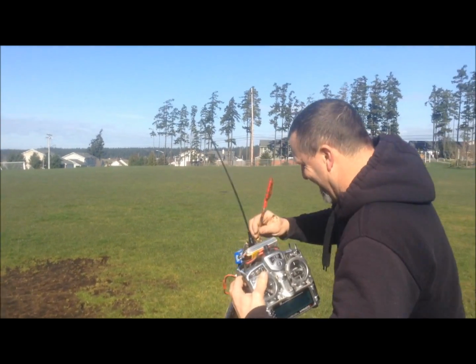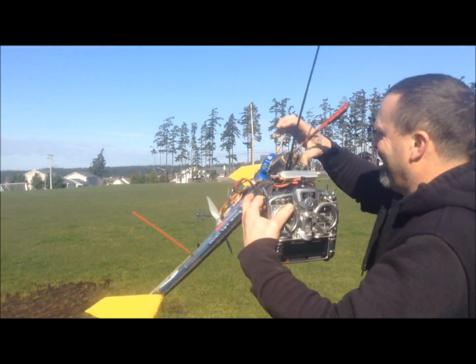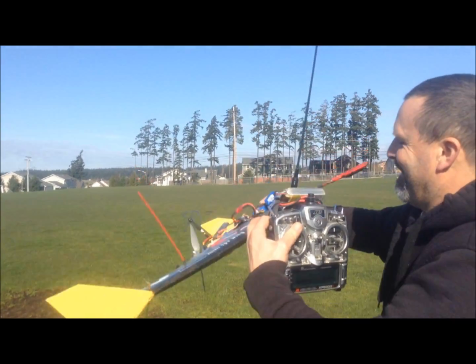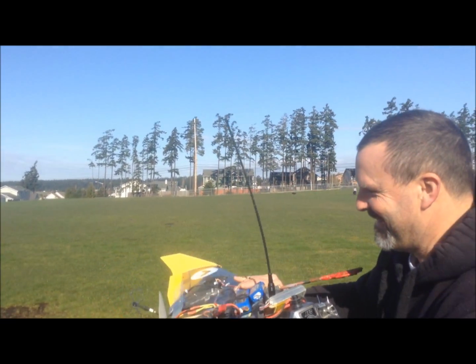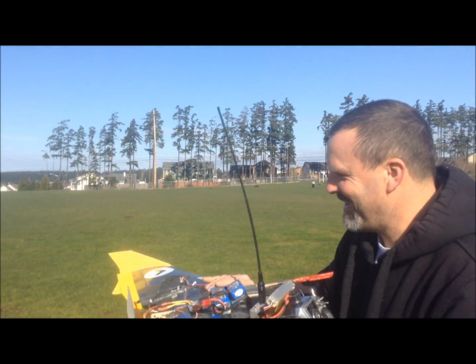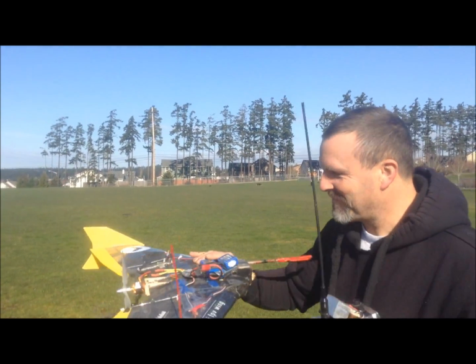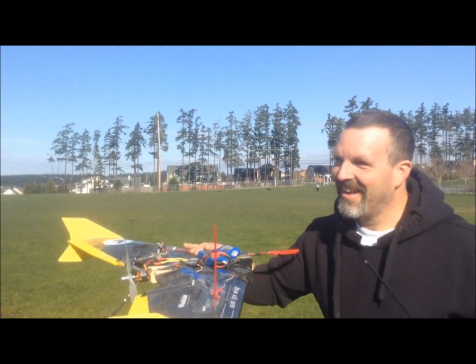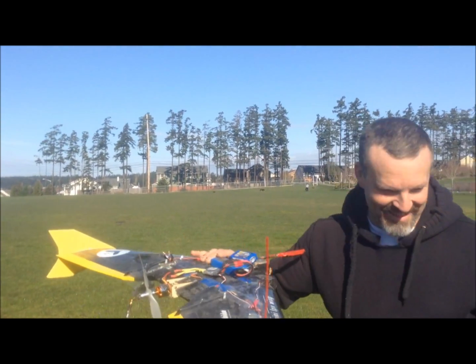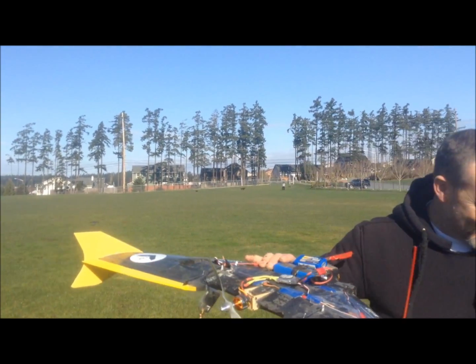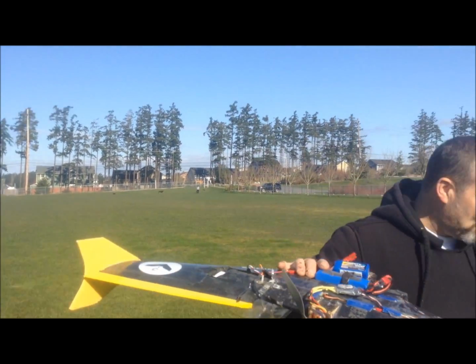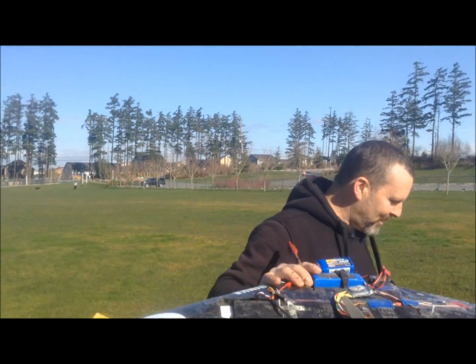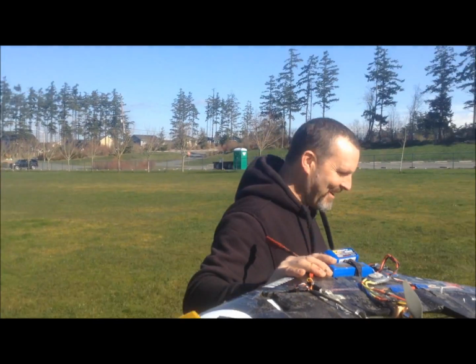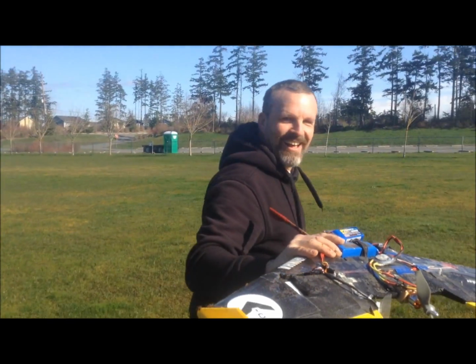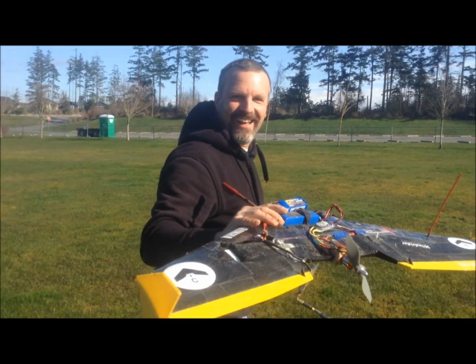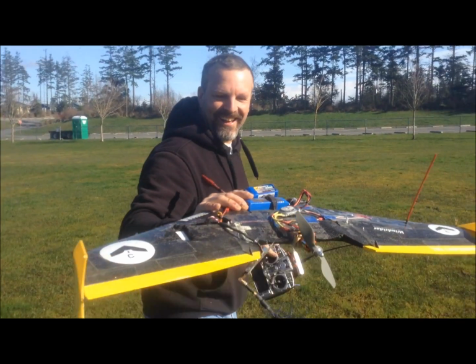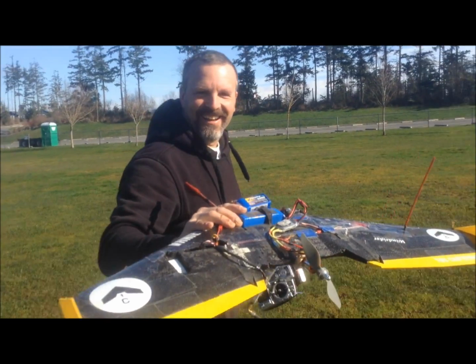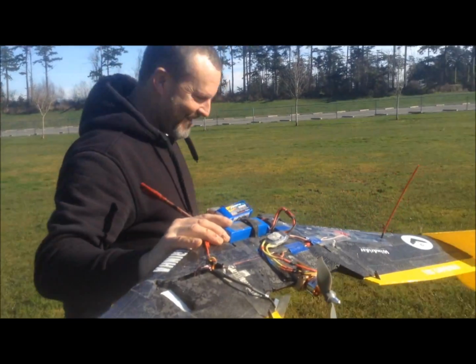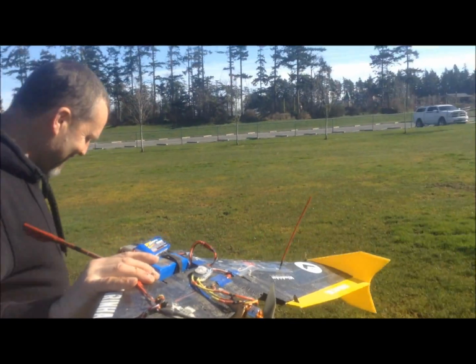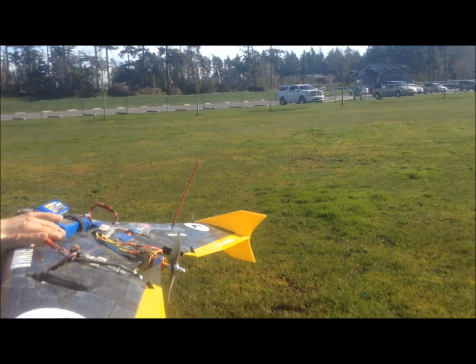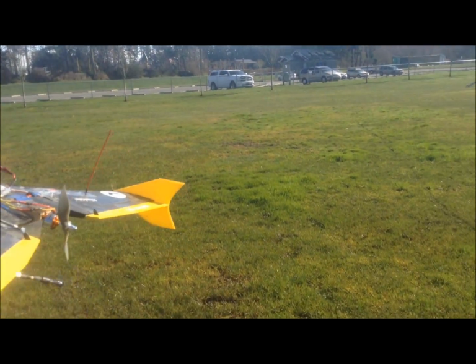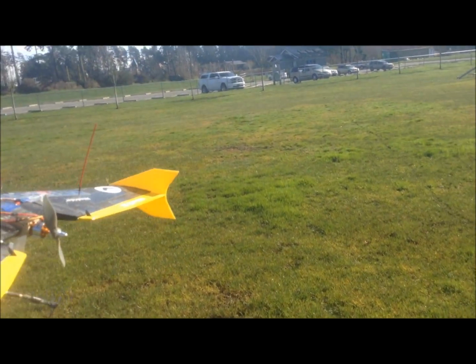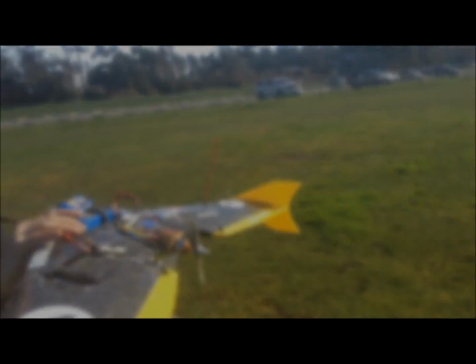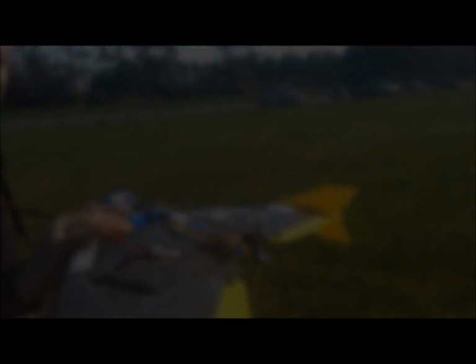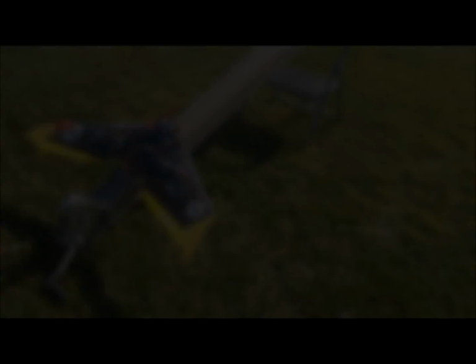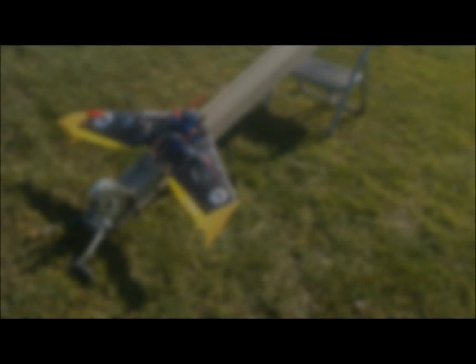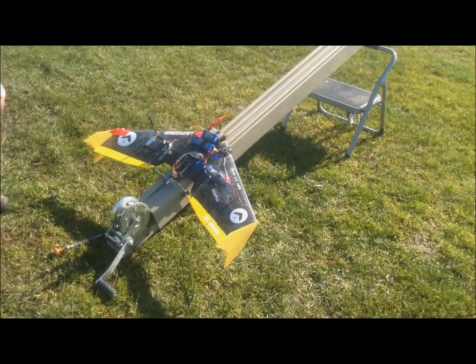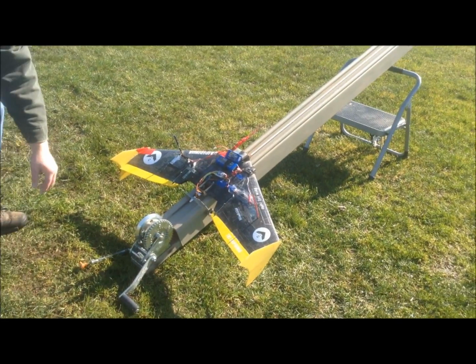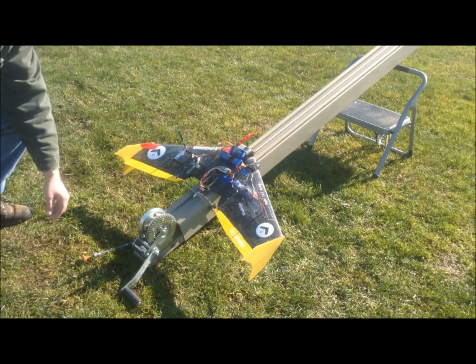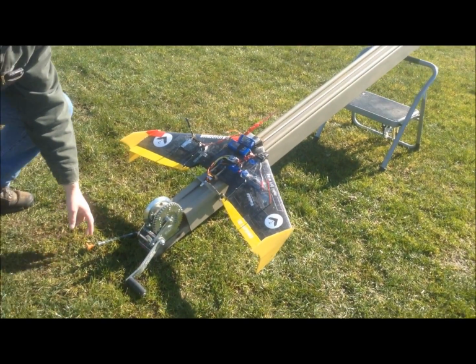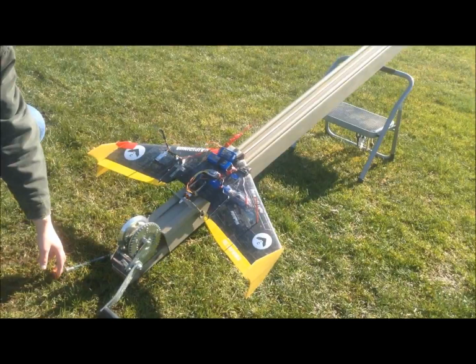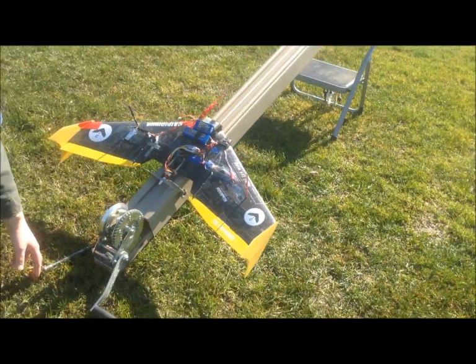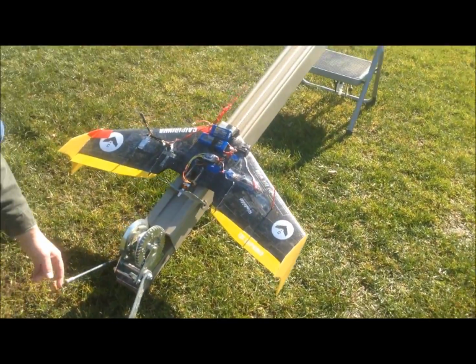You know, you couldn't ask for a better crash in this nasty fog. Alright, go ahead and stop it. Alright, this is test number two. We increased the tension.